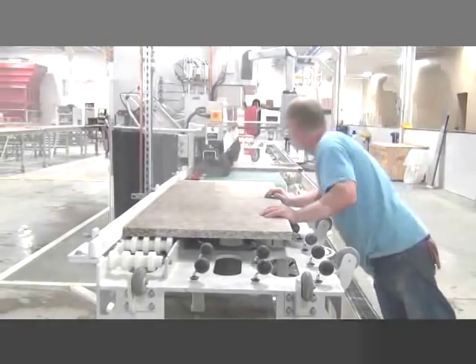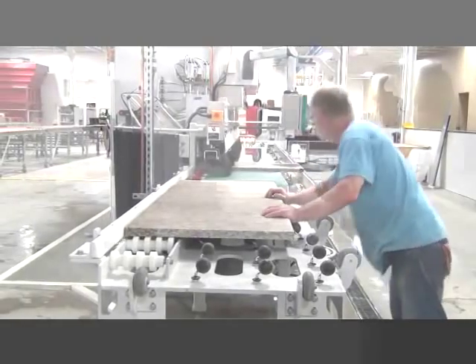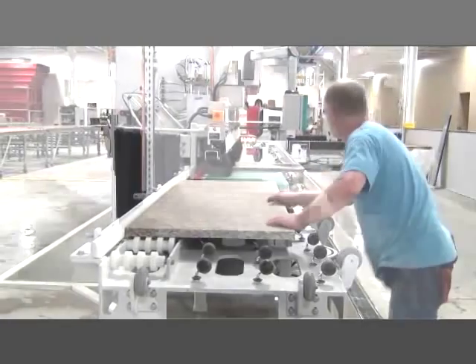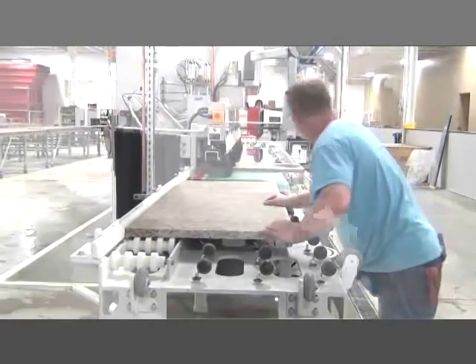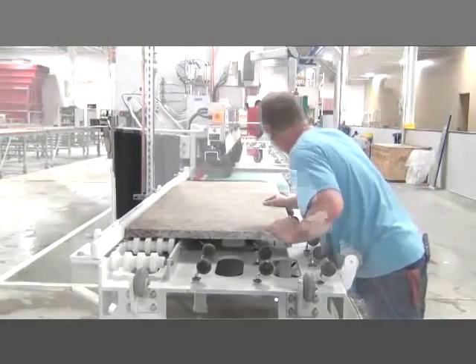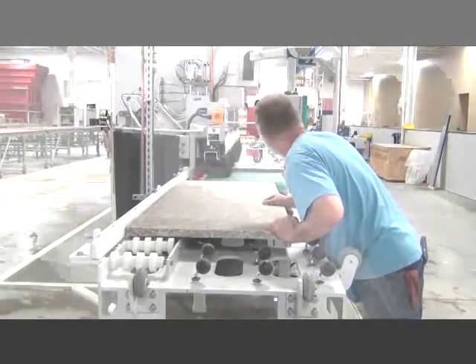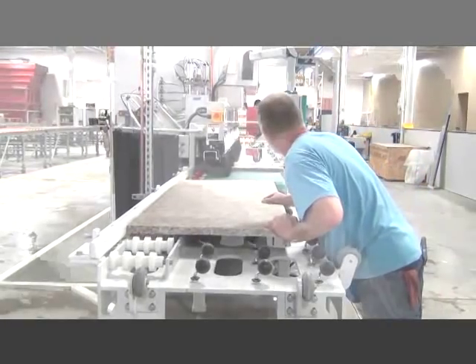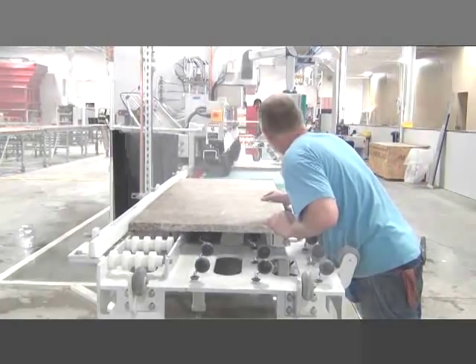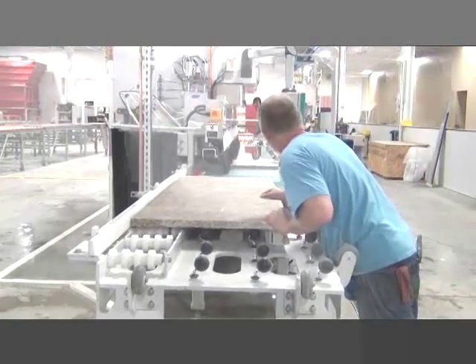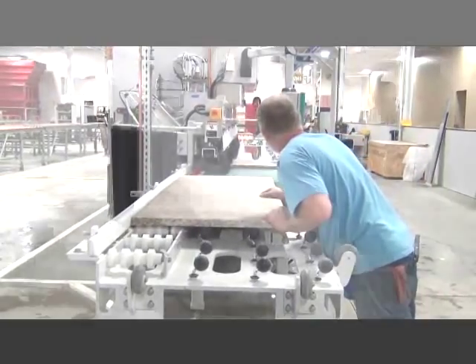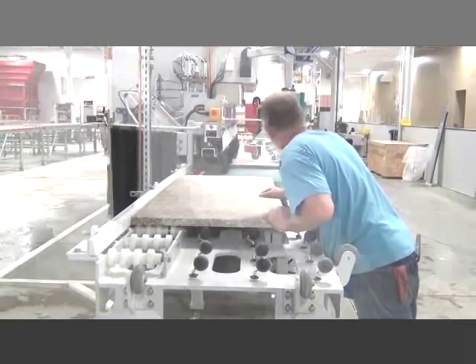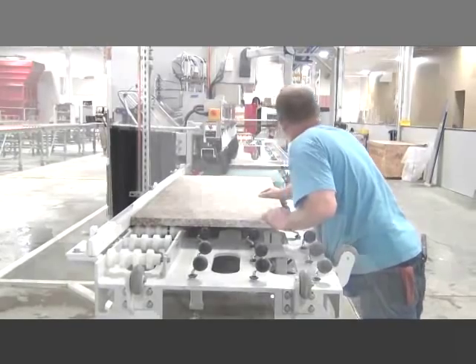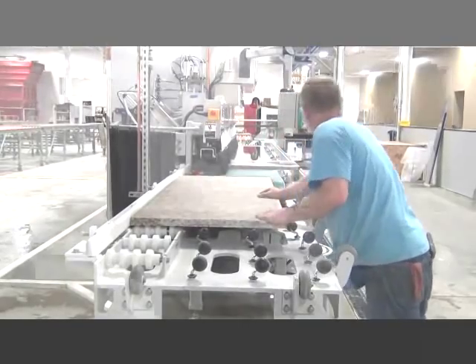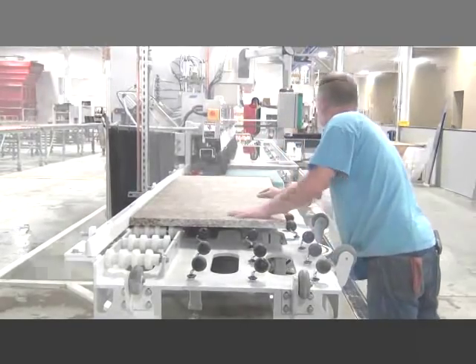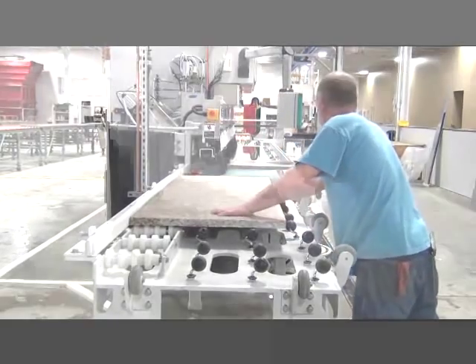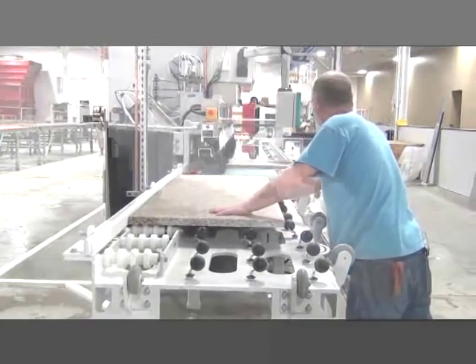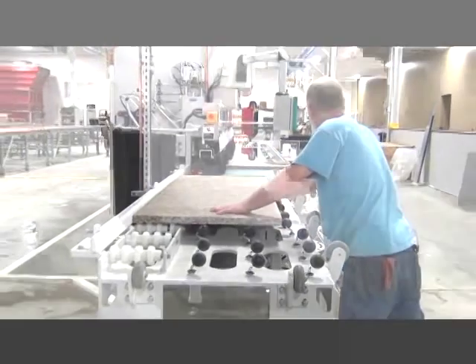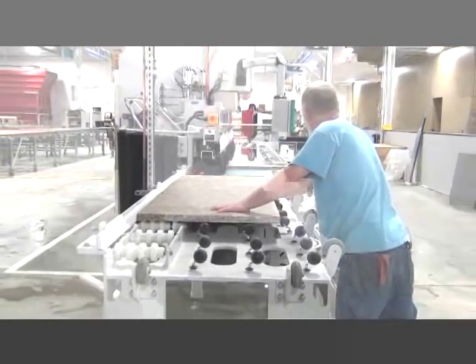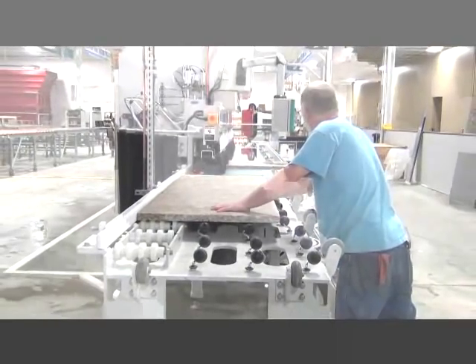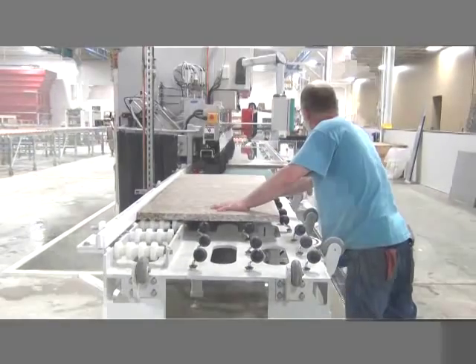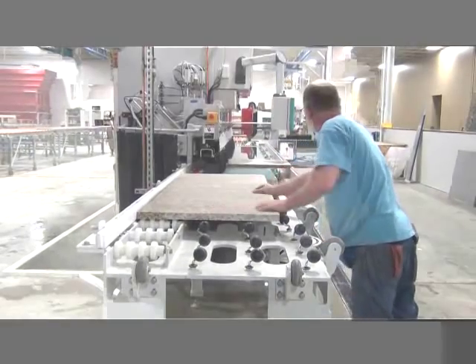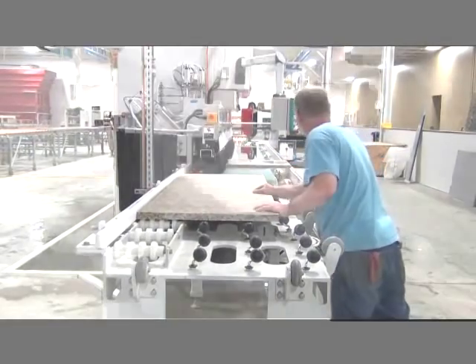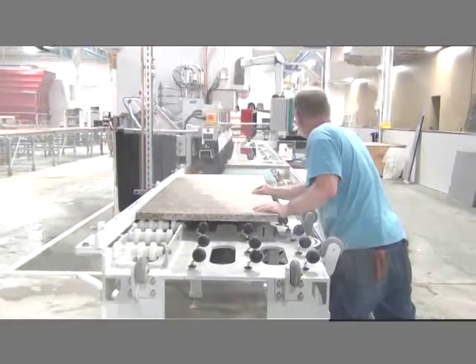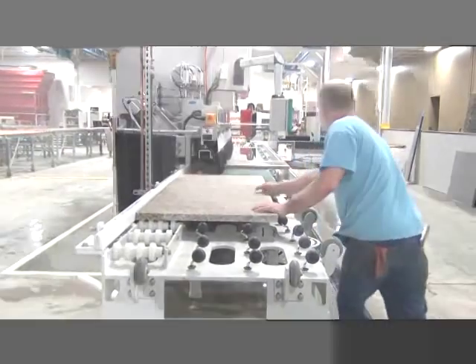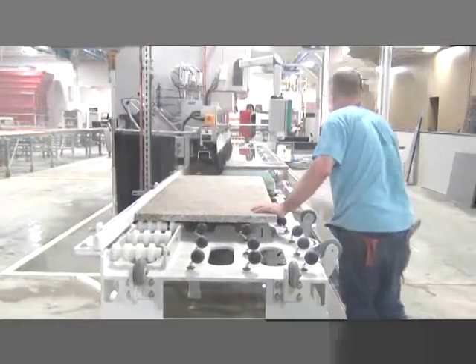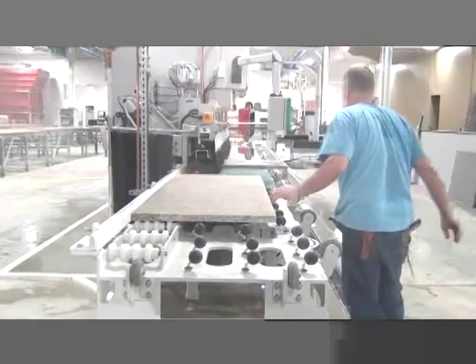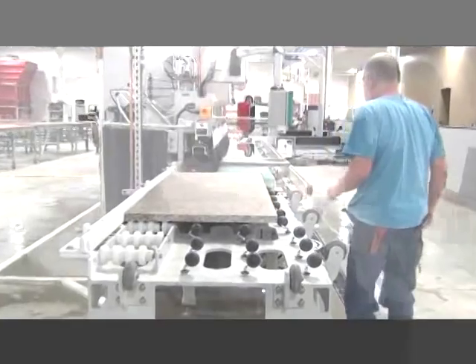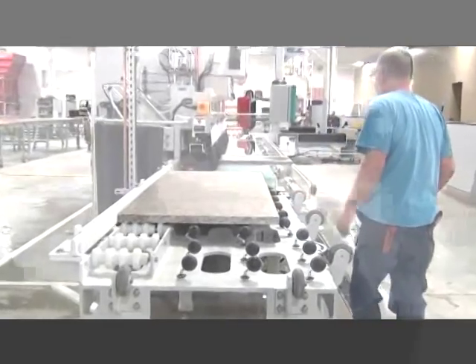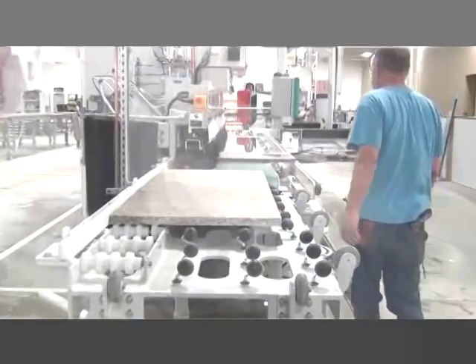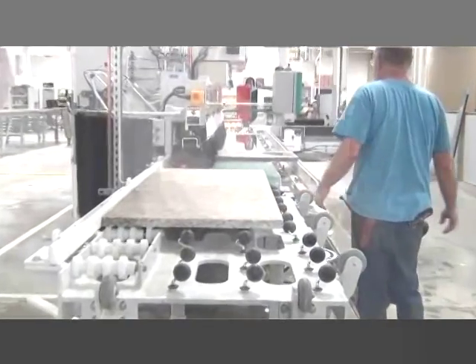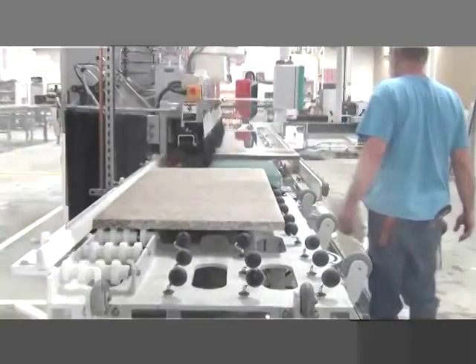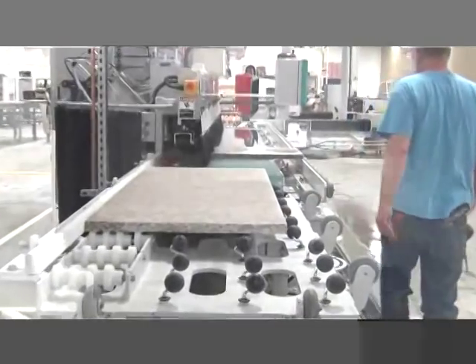Producing edges at a speed of 18 to 36 inches per minute, the Velocity can easily provide hundreds of feet of high quality decorative edge every day with just one operator.